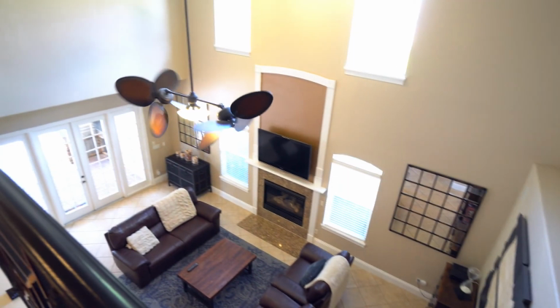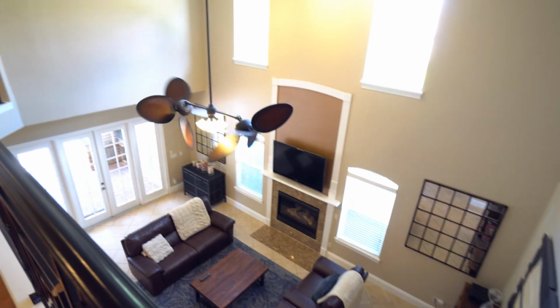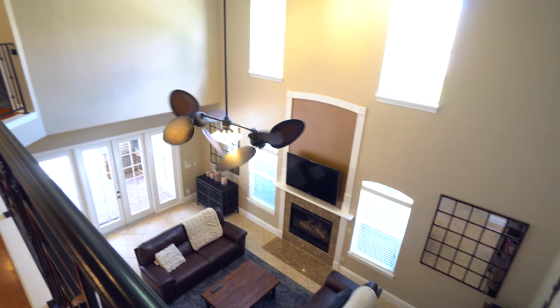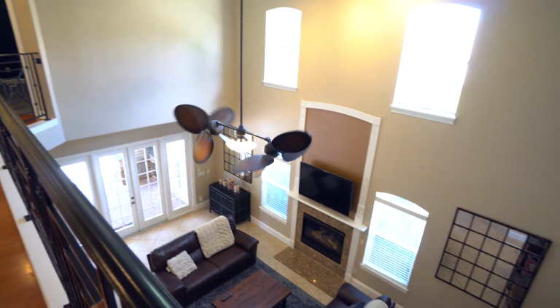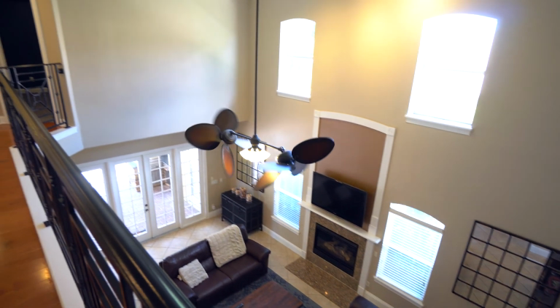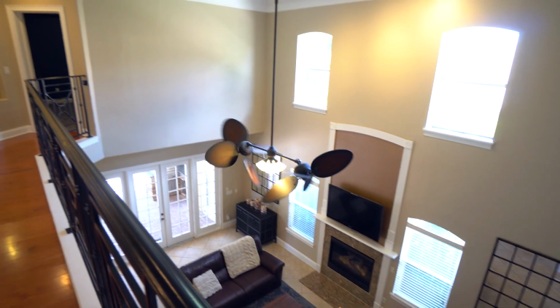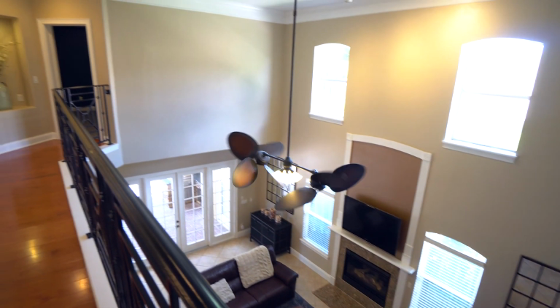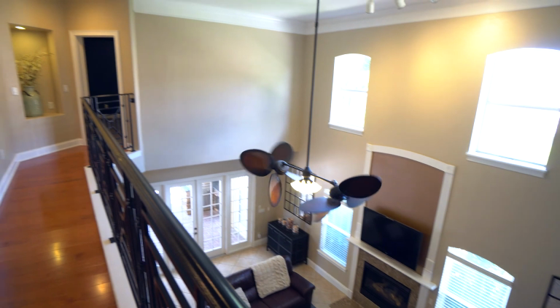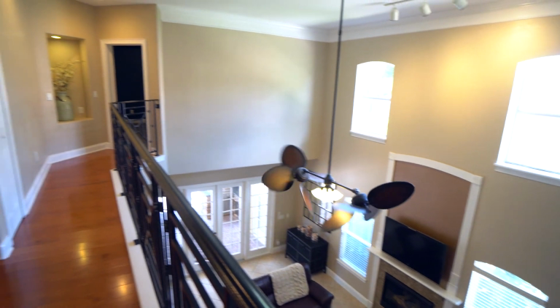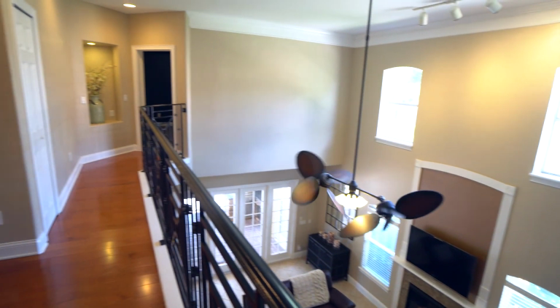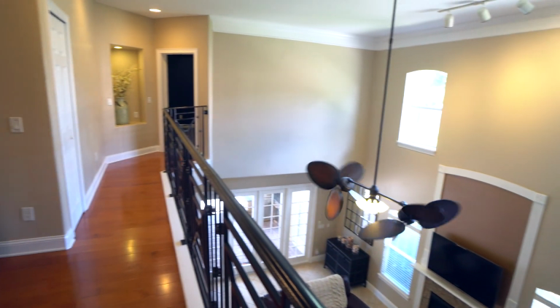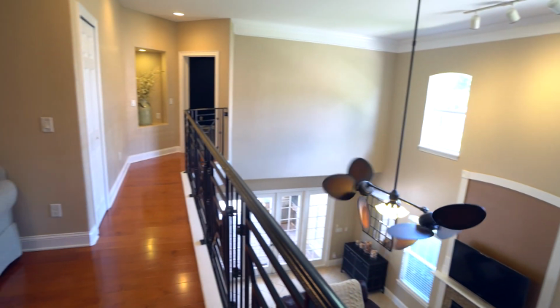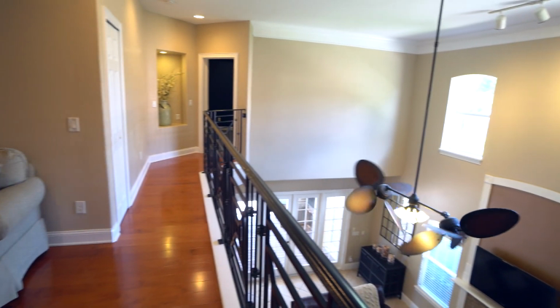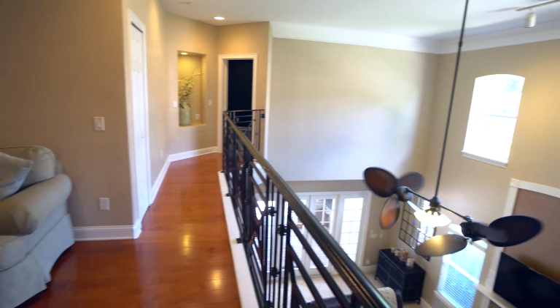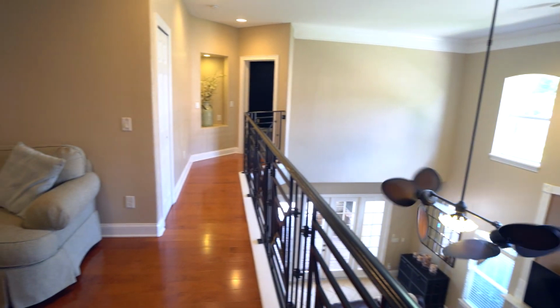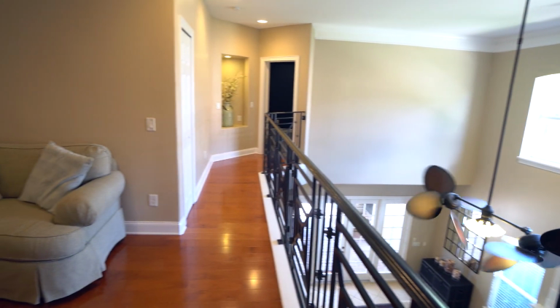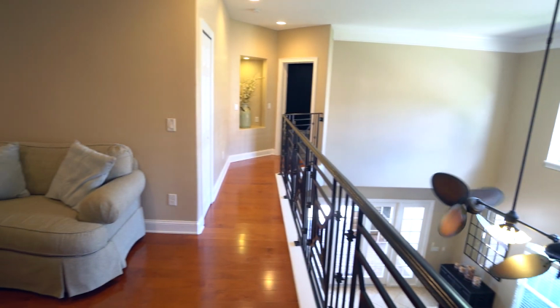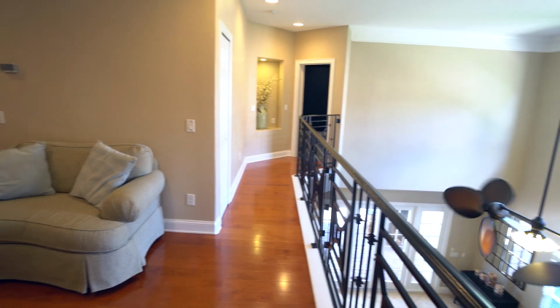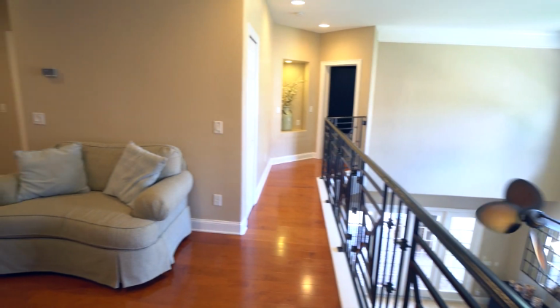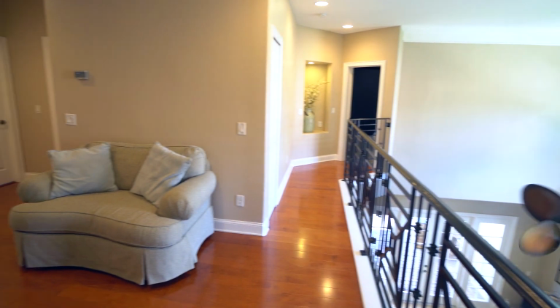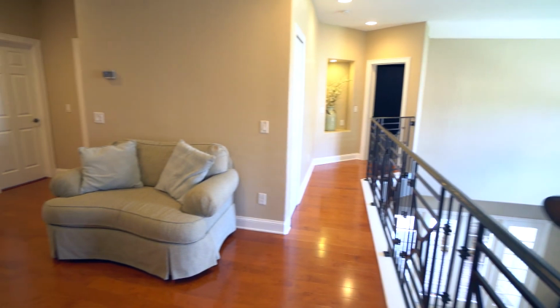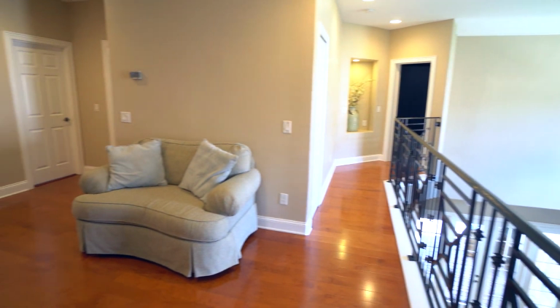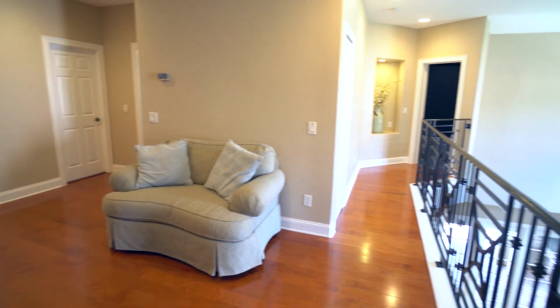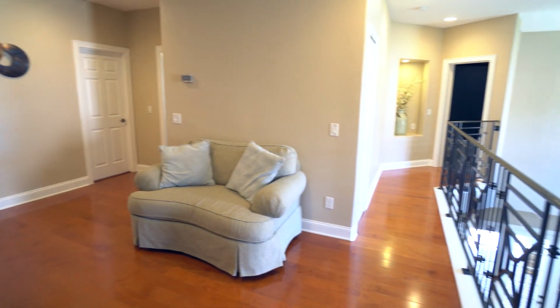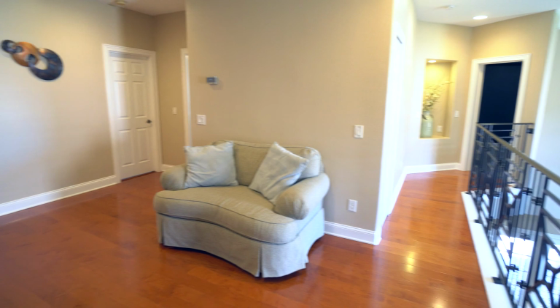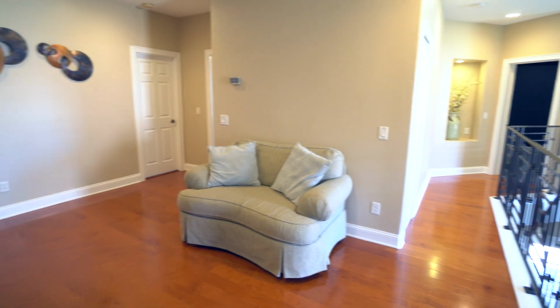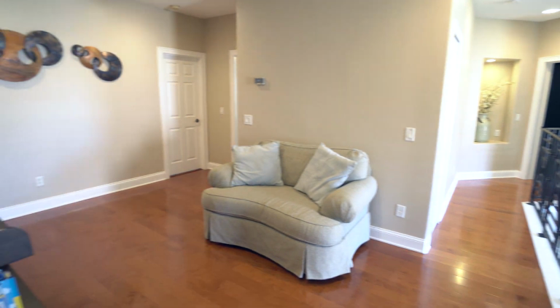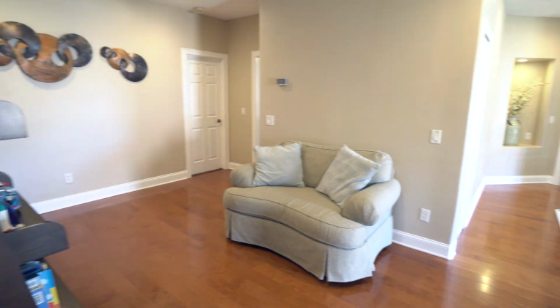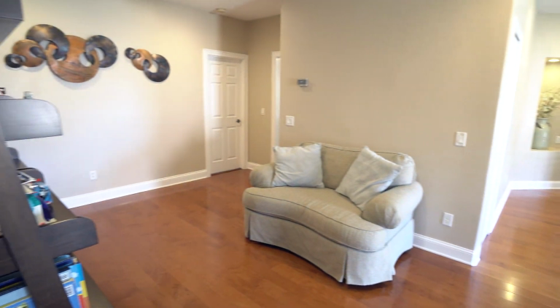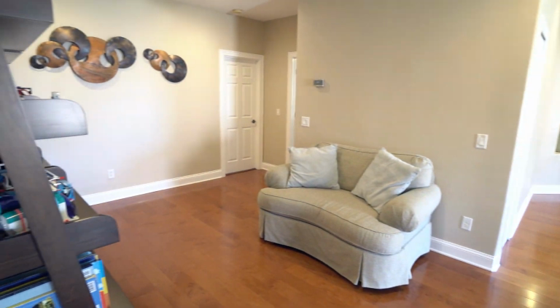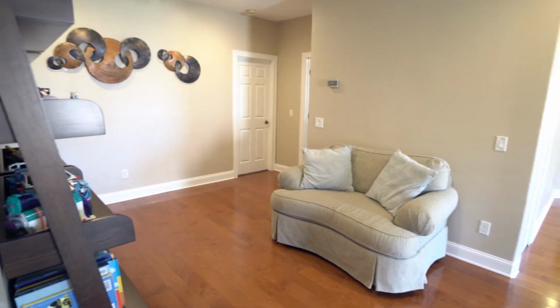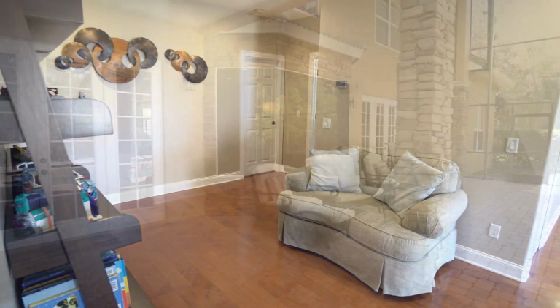Upstairs, you'll find a loft overlooking the family room, an office, a huge bonus room with closet and full bath, and three additional bedrooms.